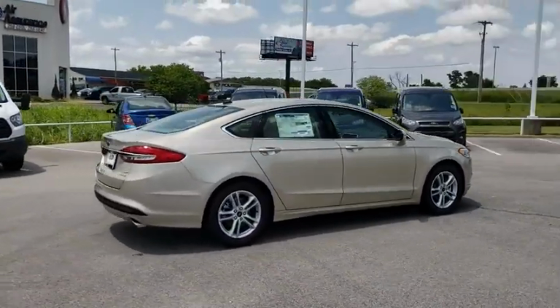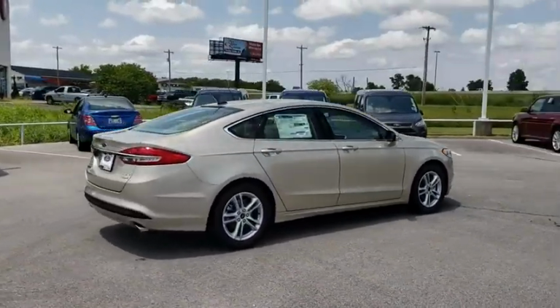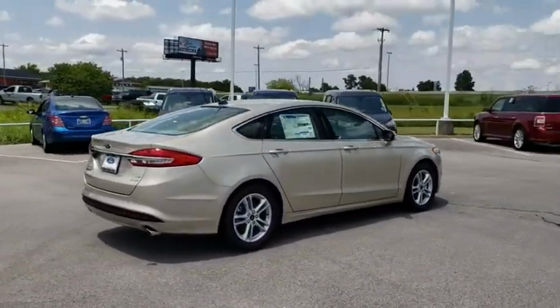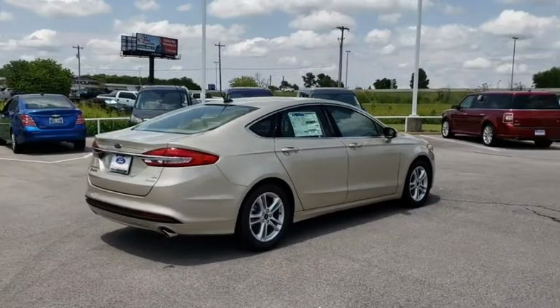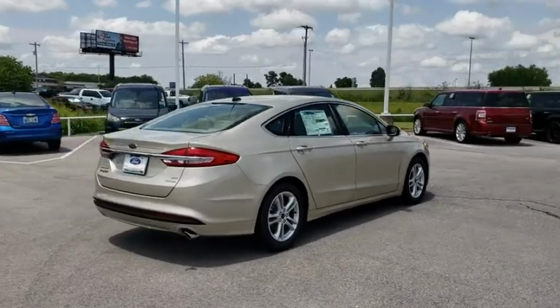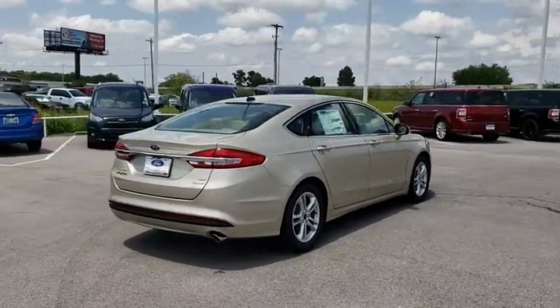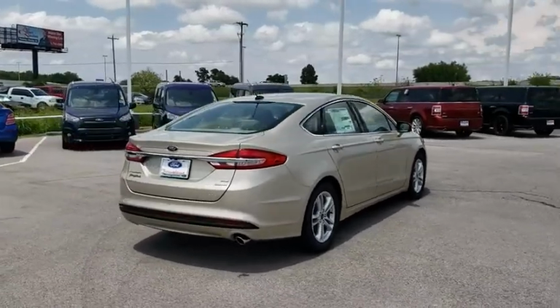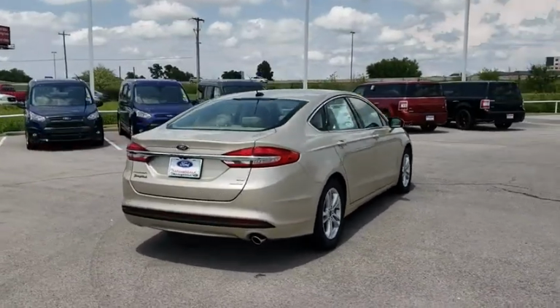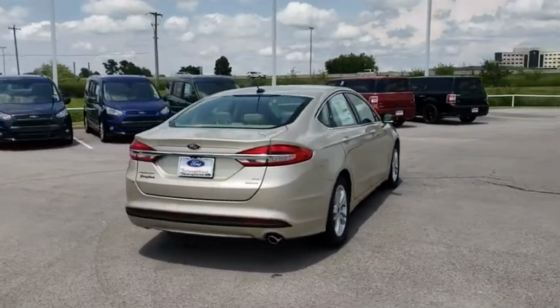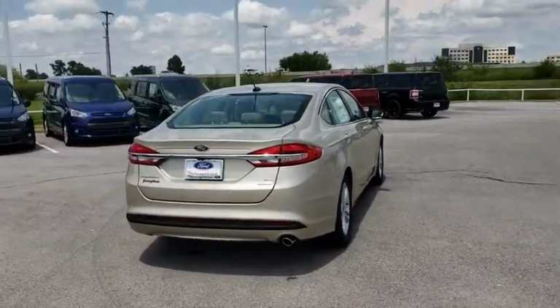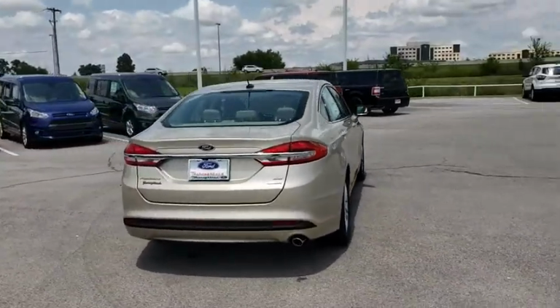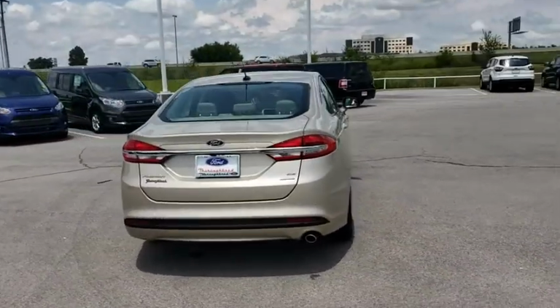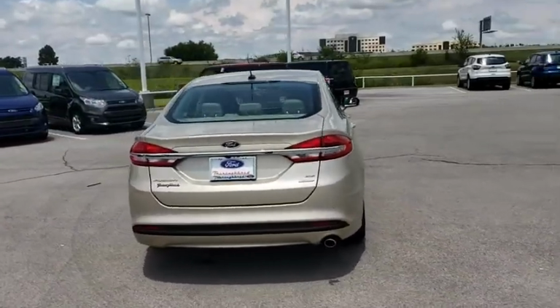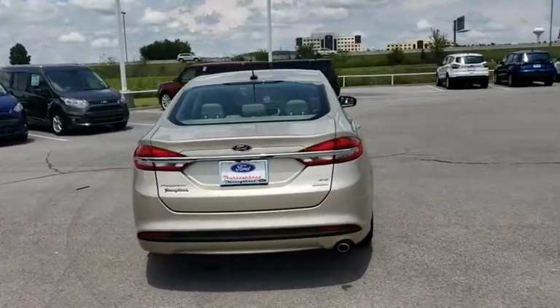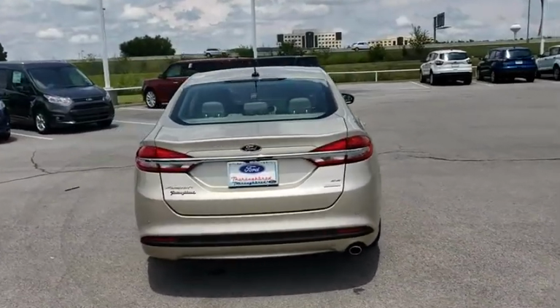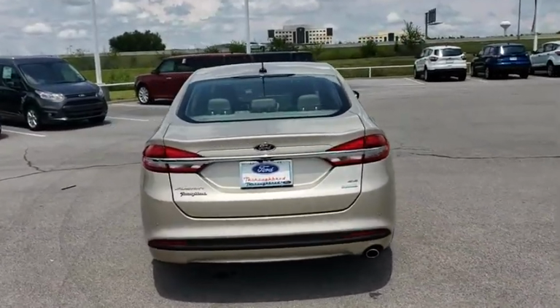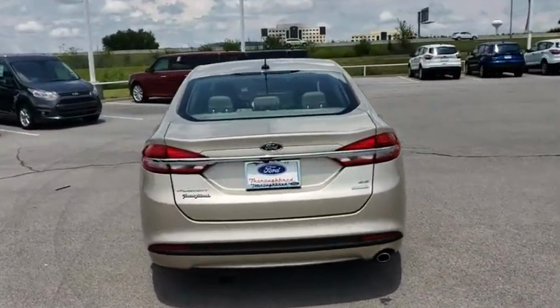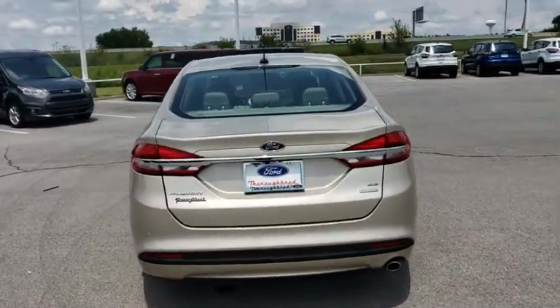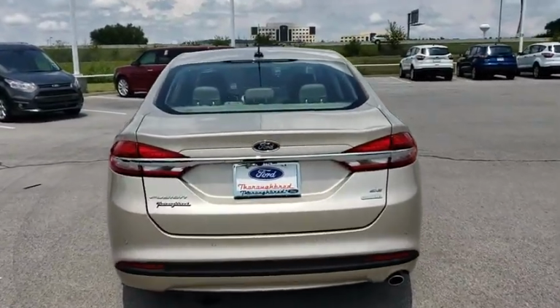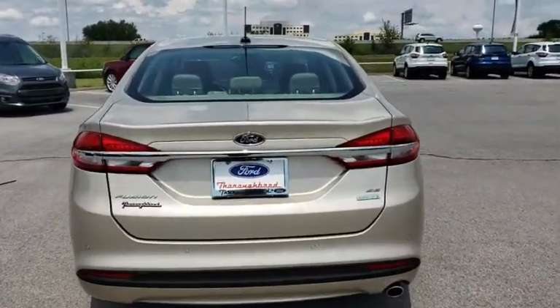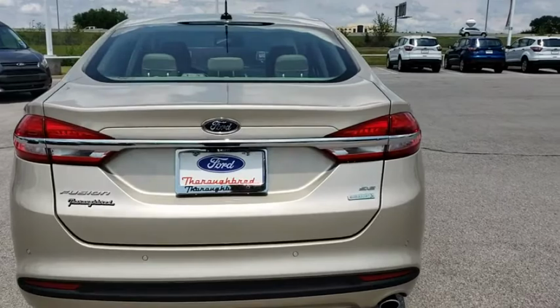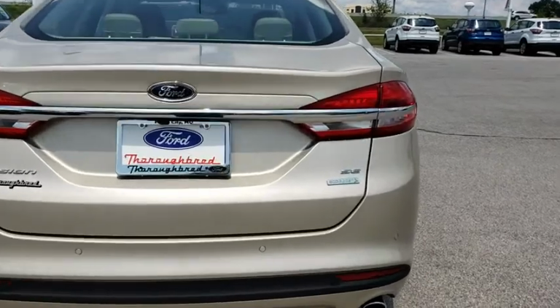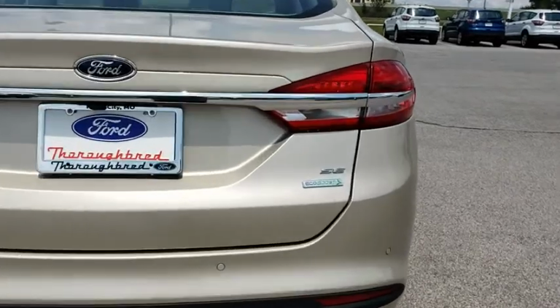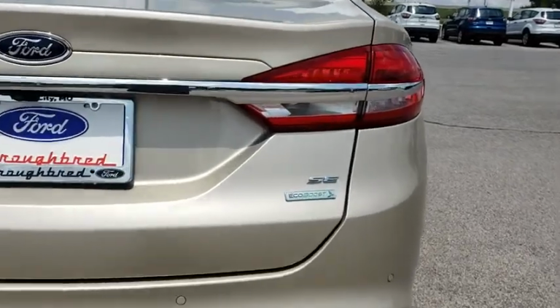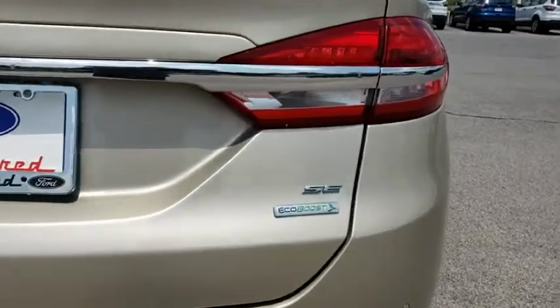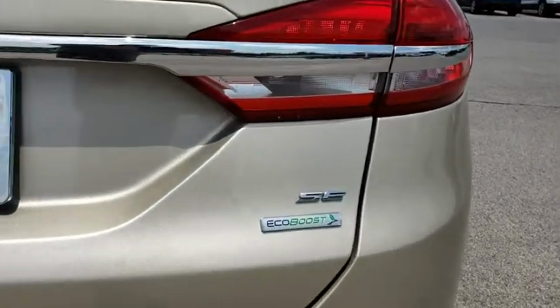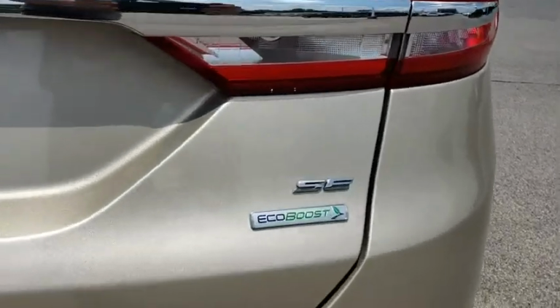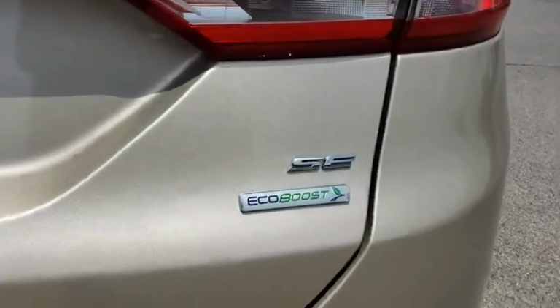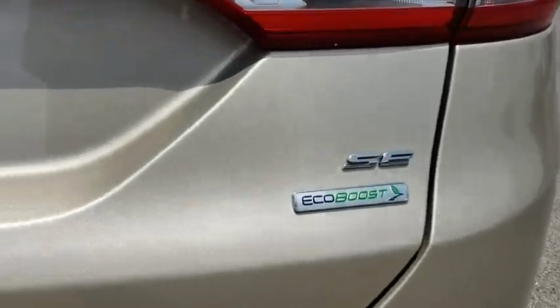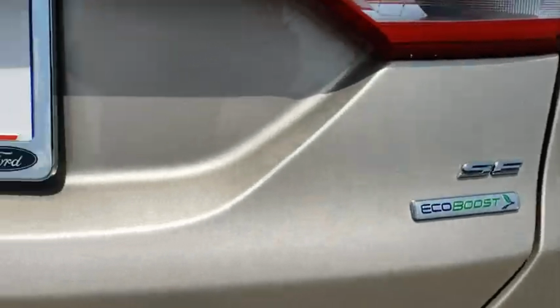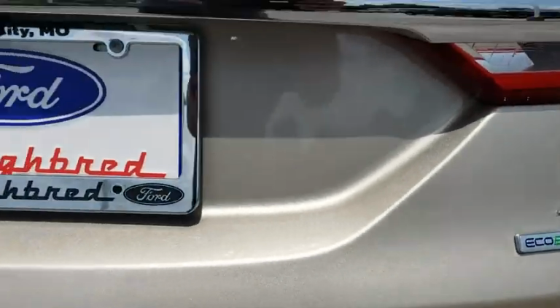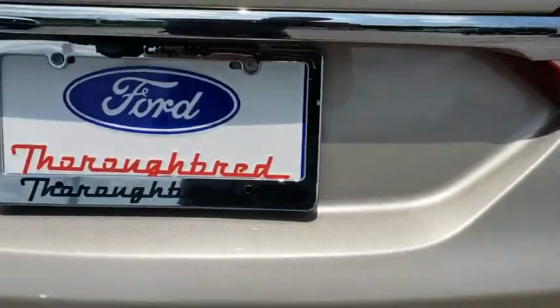Stability control, power passenger seats, keyless entry, steering wheel audio controls, anti-lock braking system, backup camera, traction control, Bluetooth.